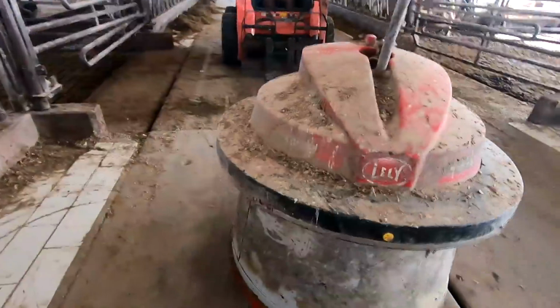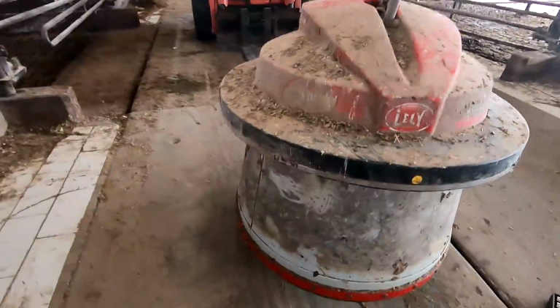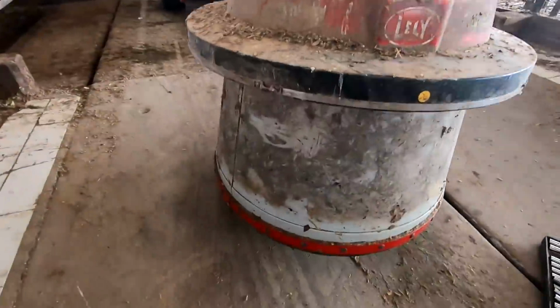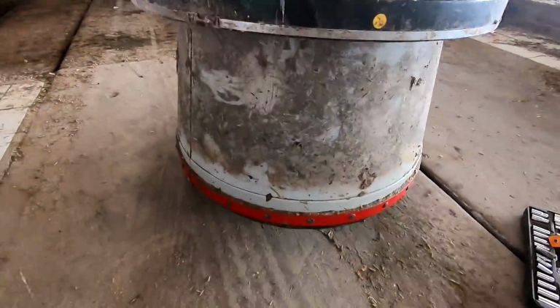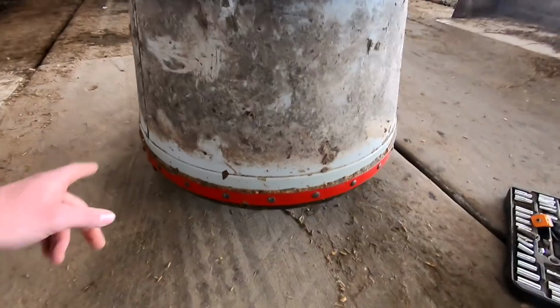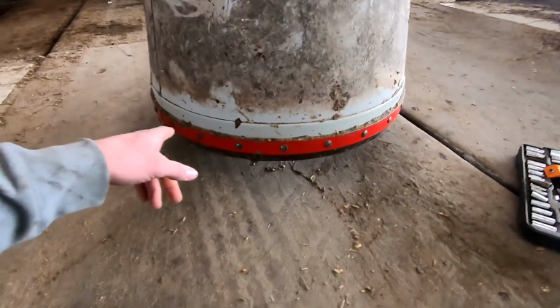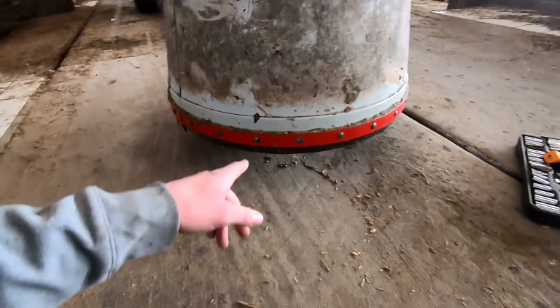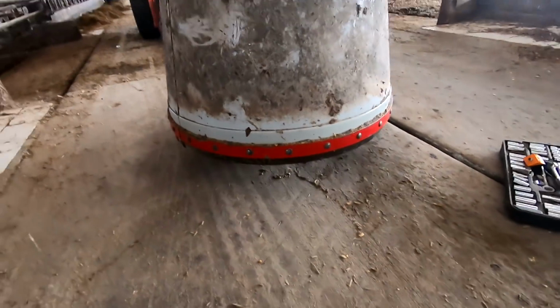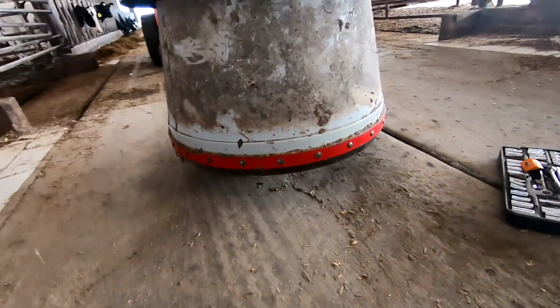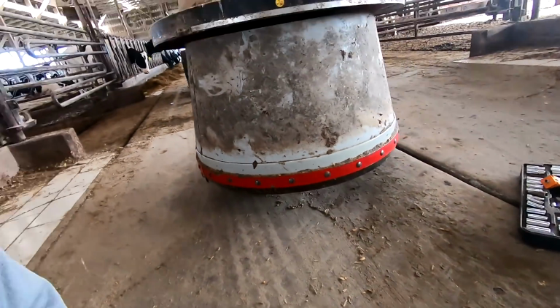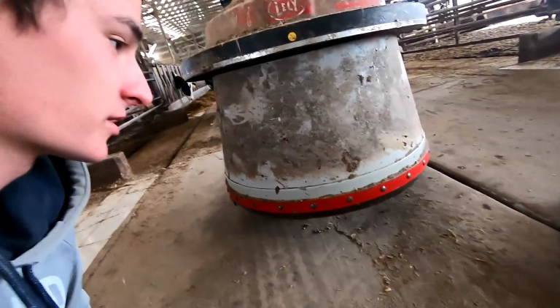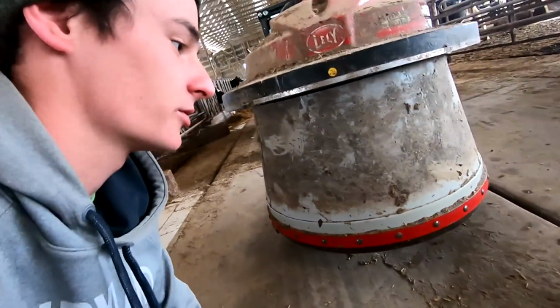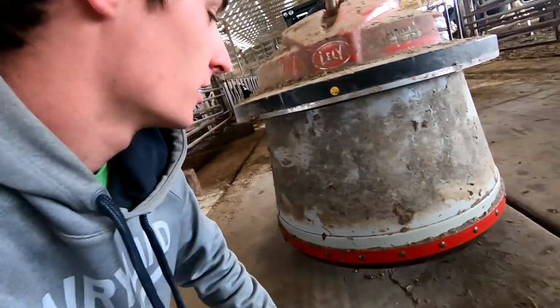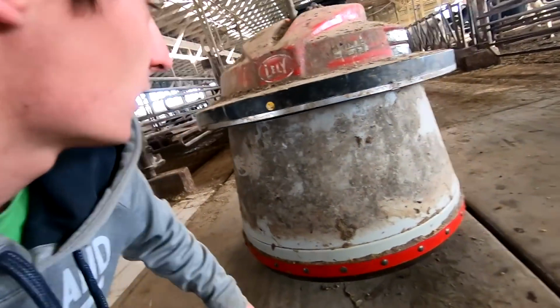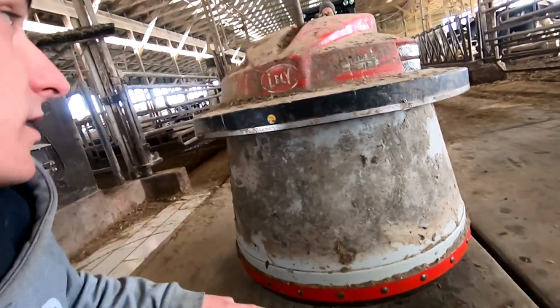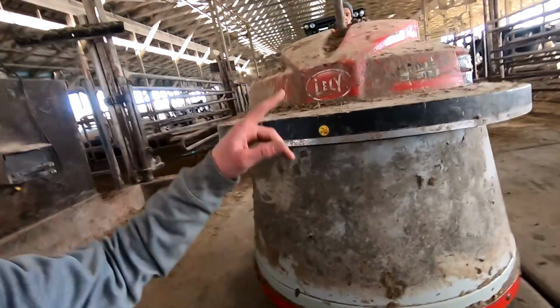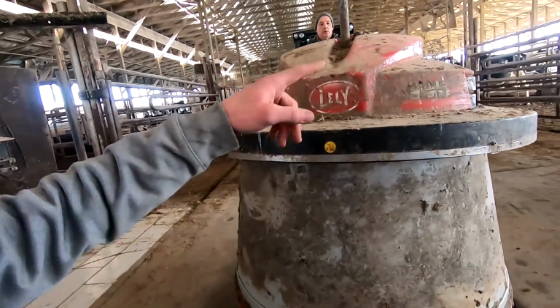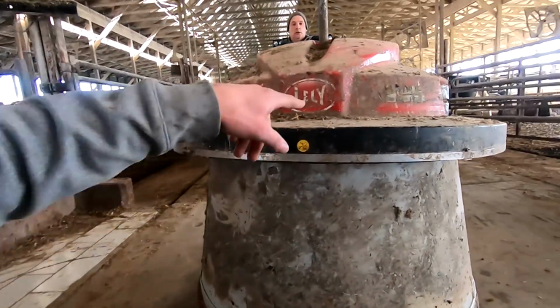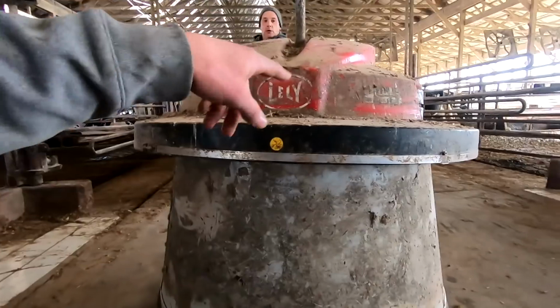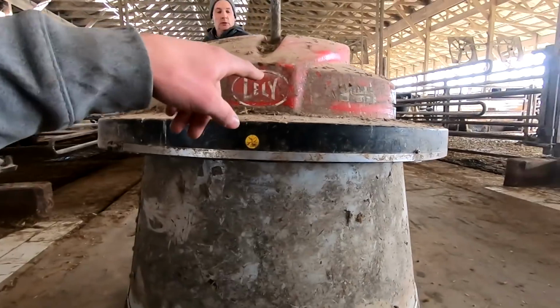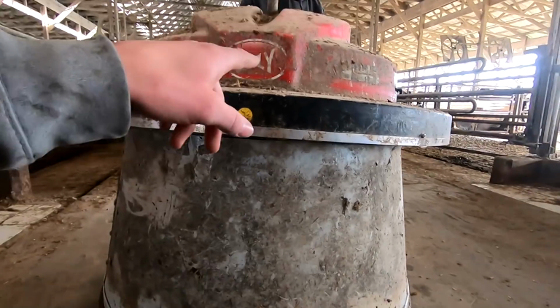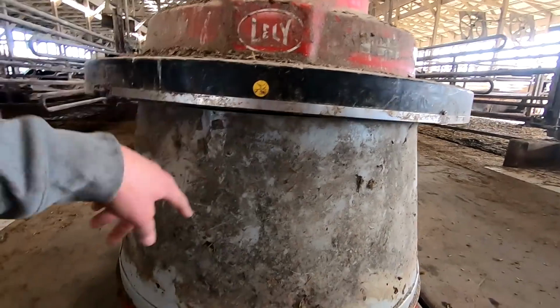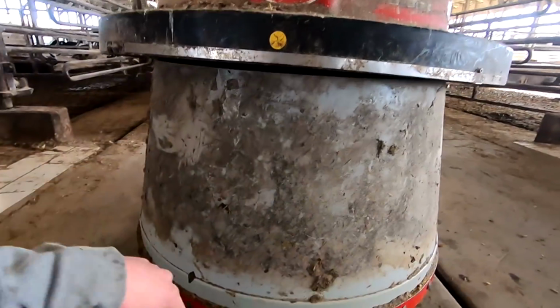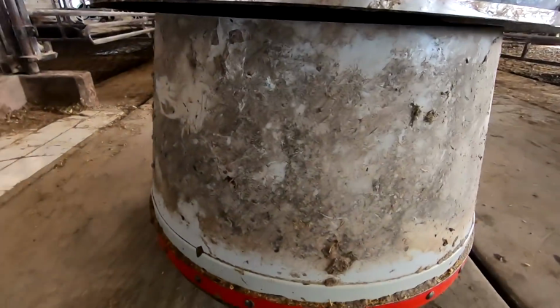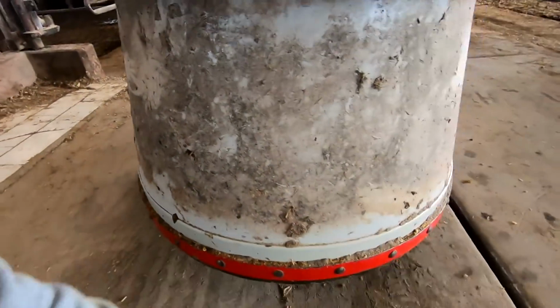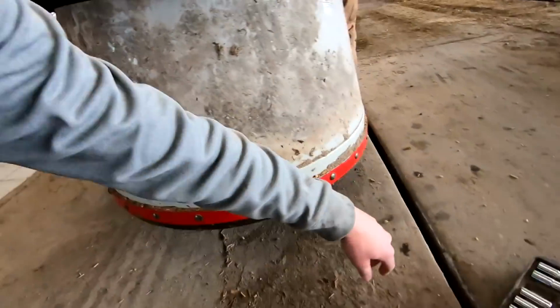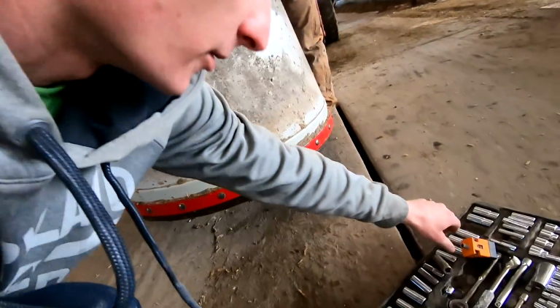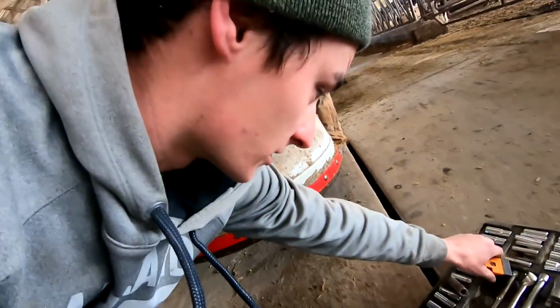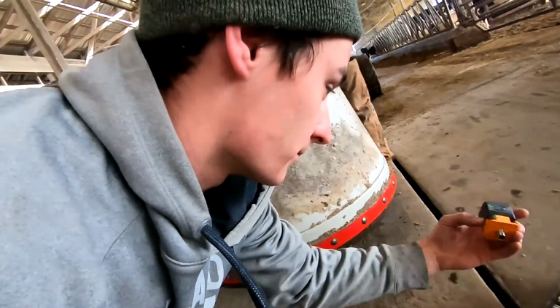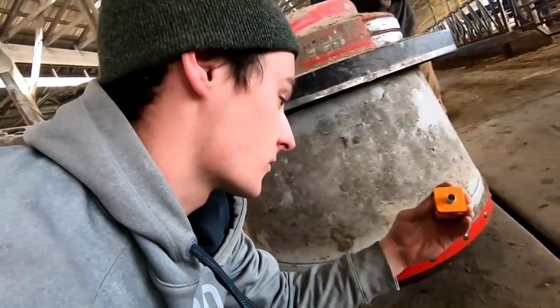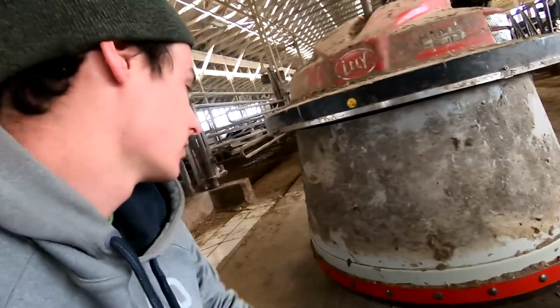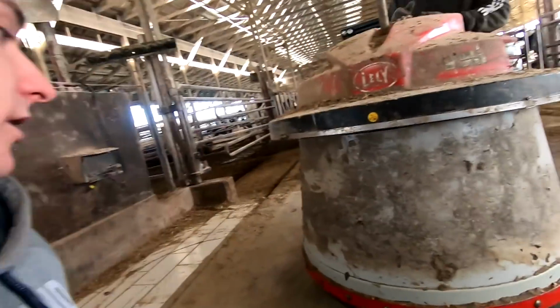We got it back on the blocks. We're going to switch out the old sensor back because that wasn't the issue. They said we should try a new cord that goes from the box down to the sensor, so we're going to get one of those today. Let's try that.